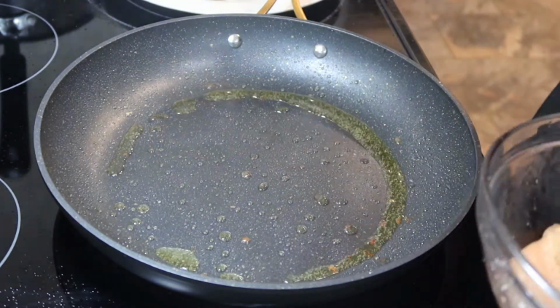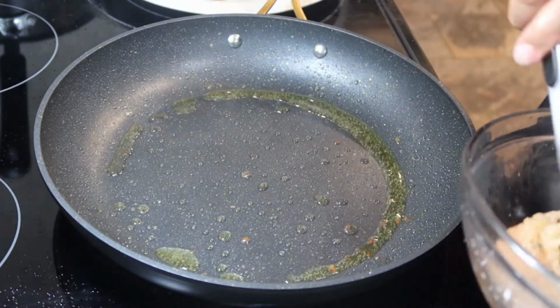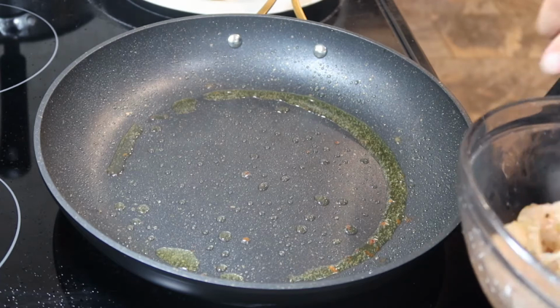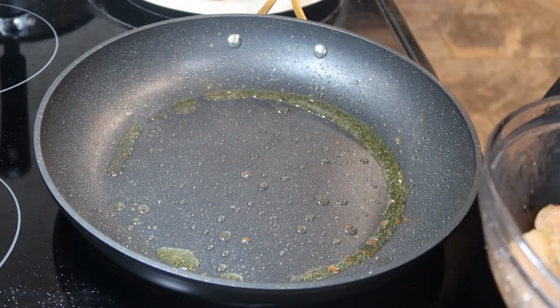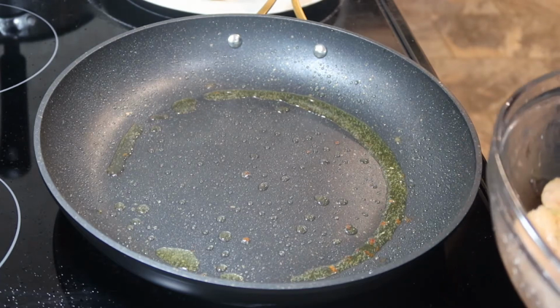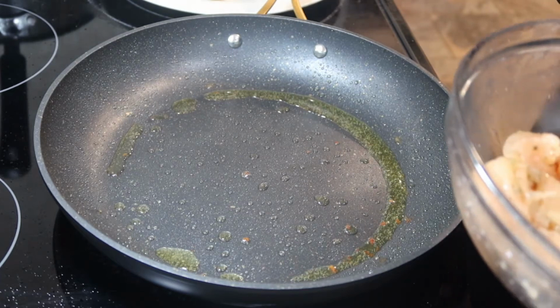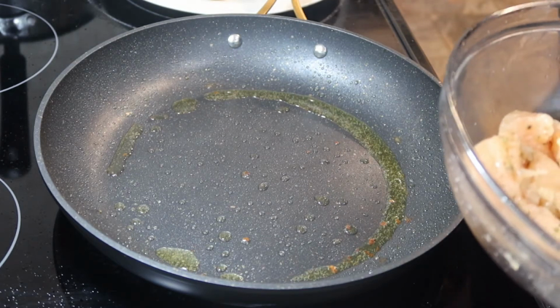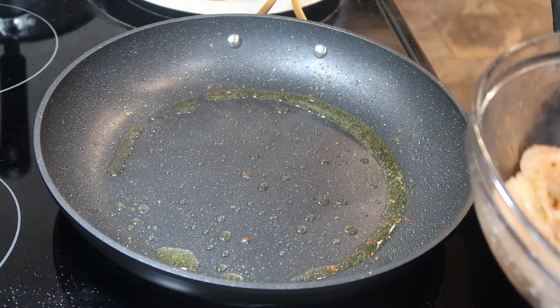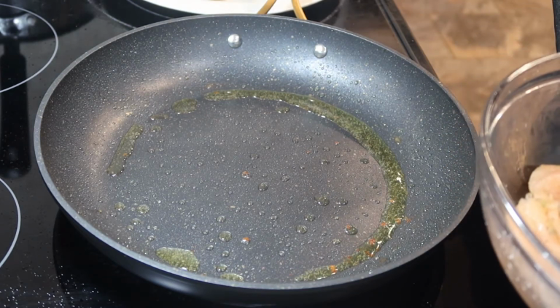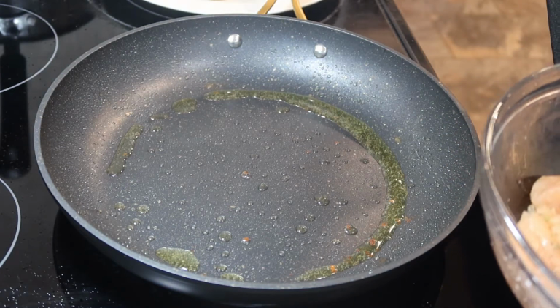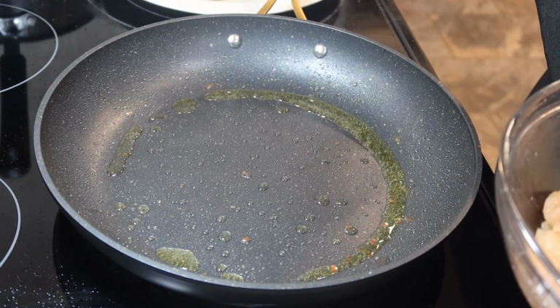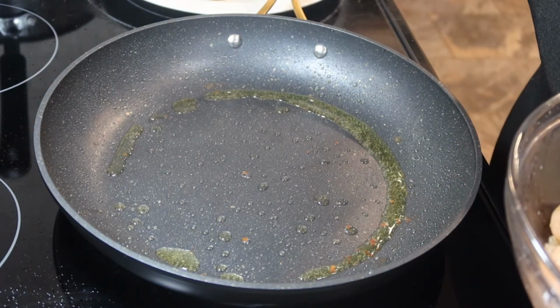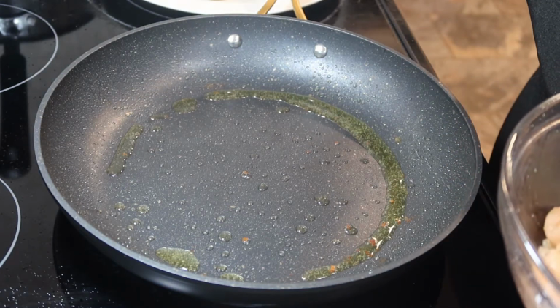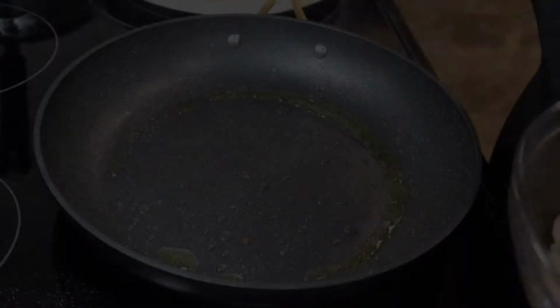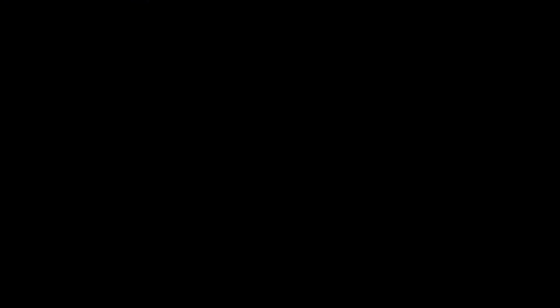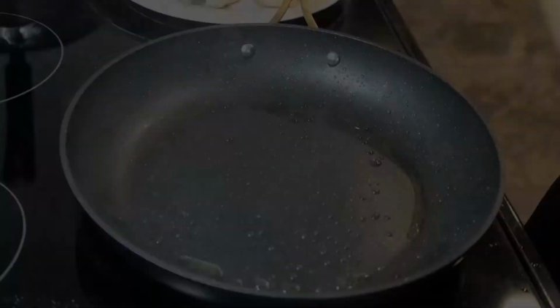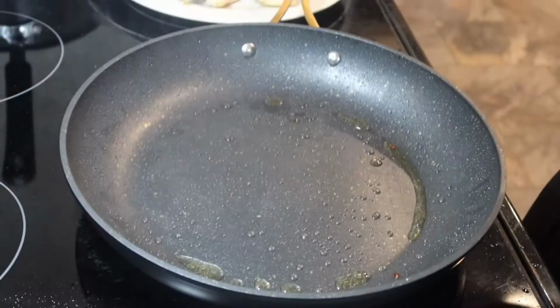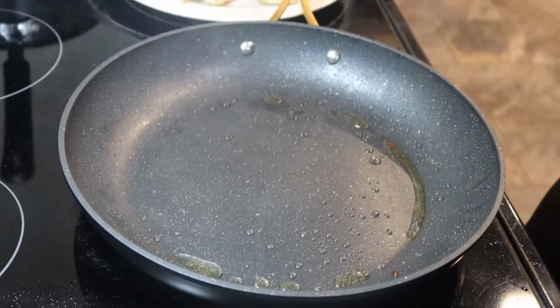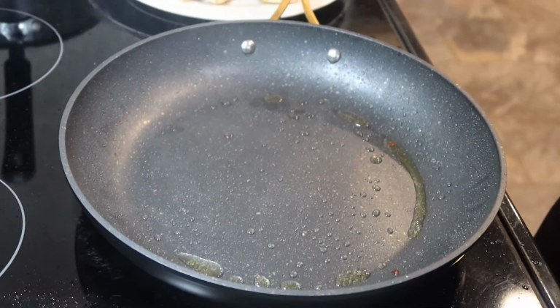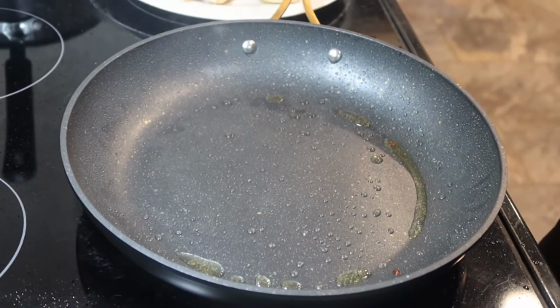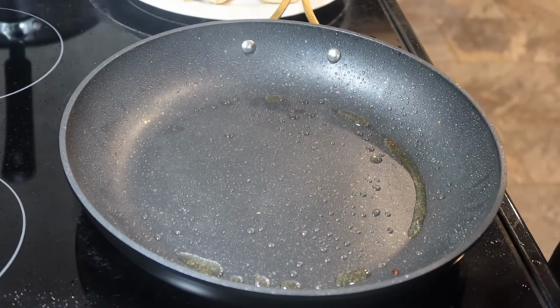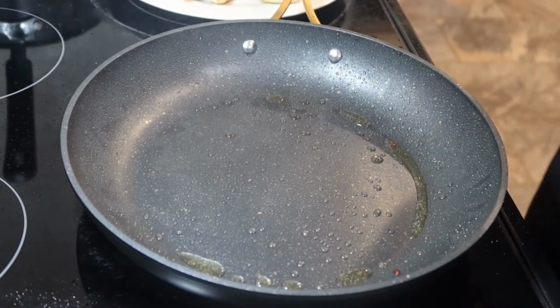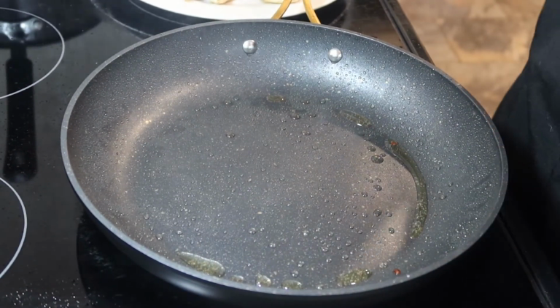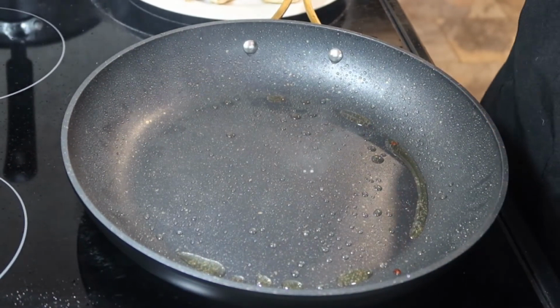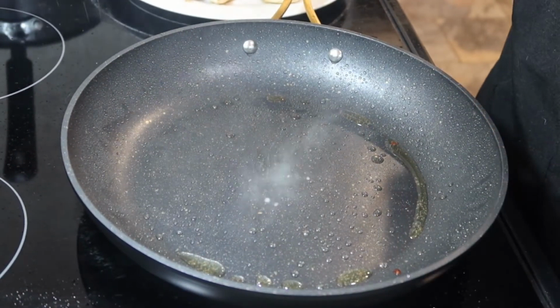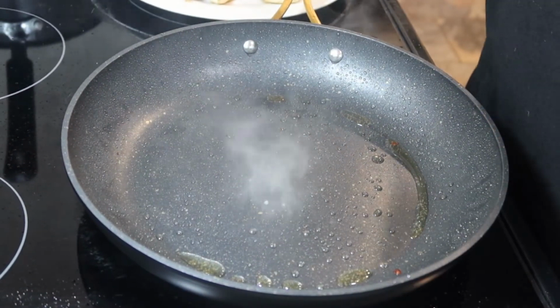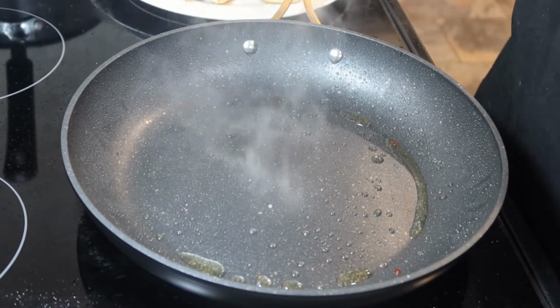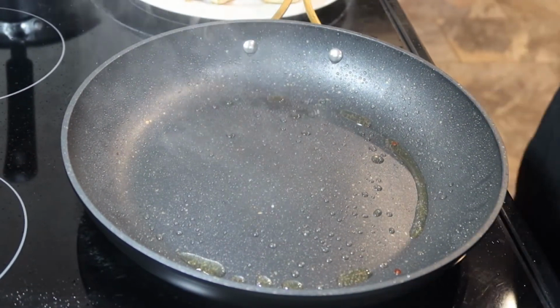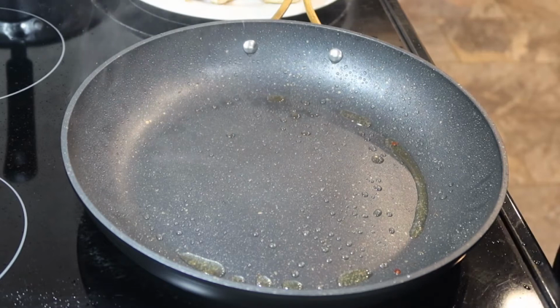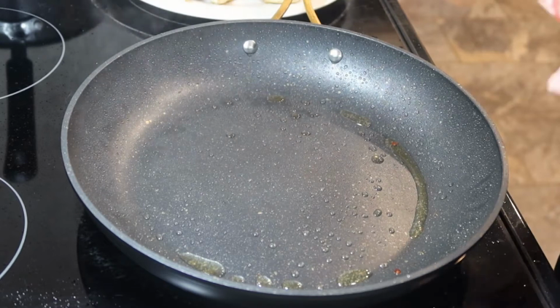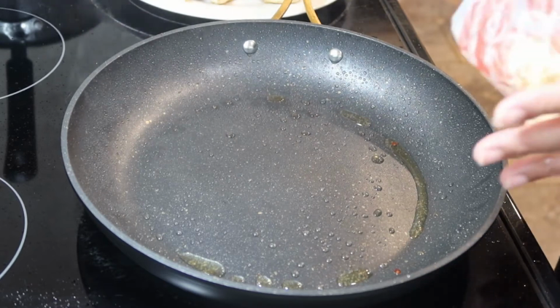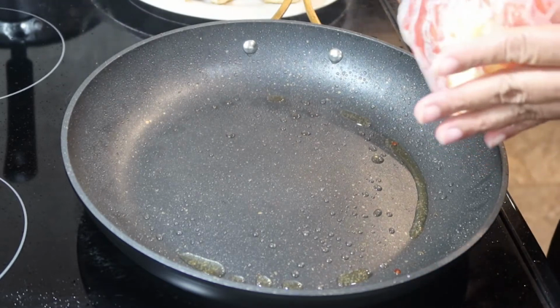I'm gonna go ahead and finish cooking up the rest of my chicken. I just took out the last bit of my chicken.